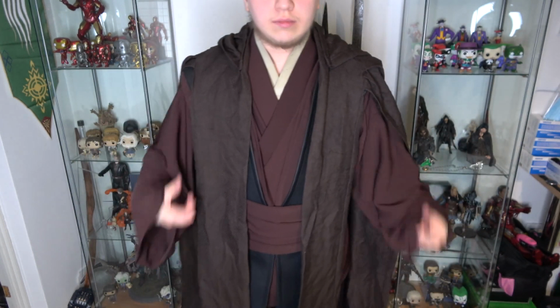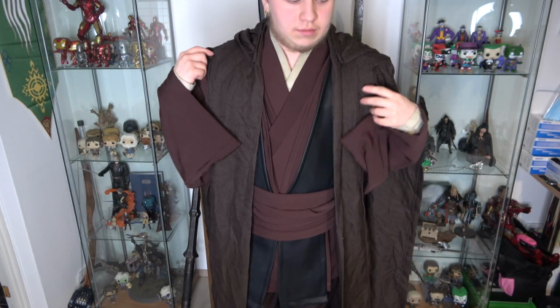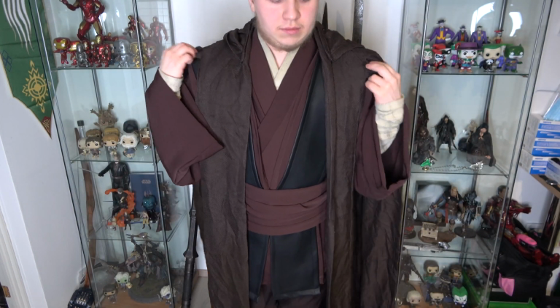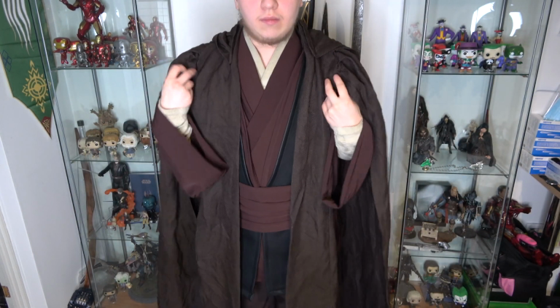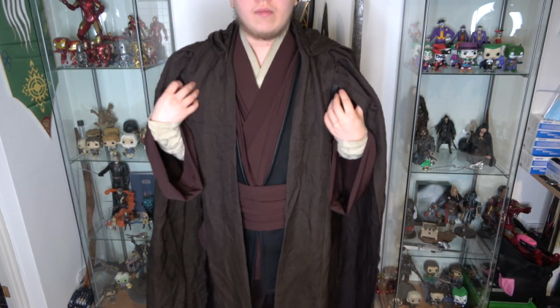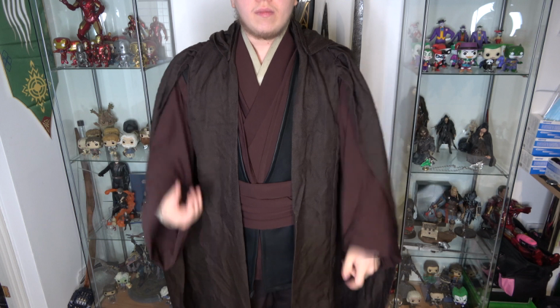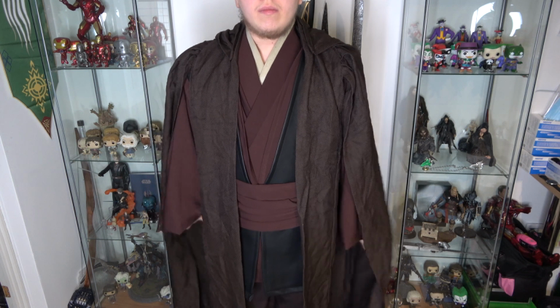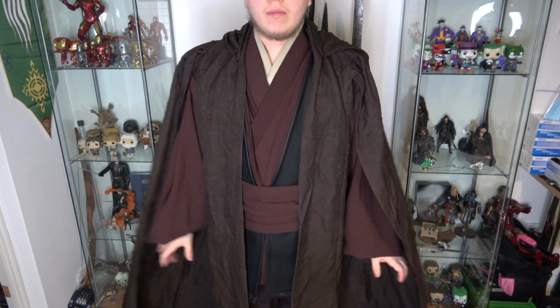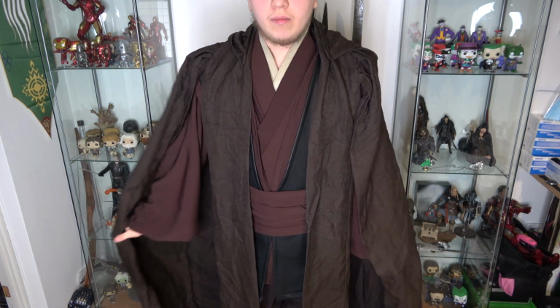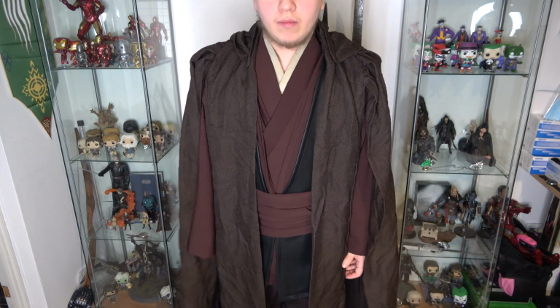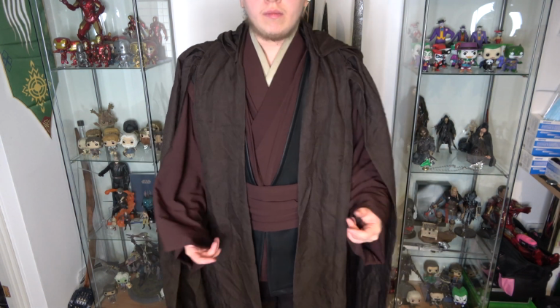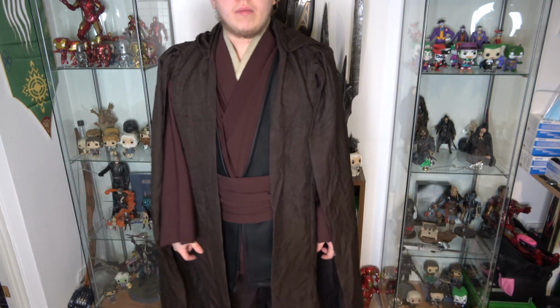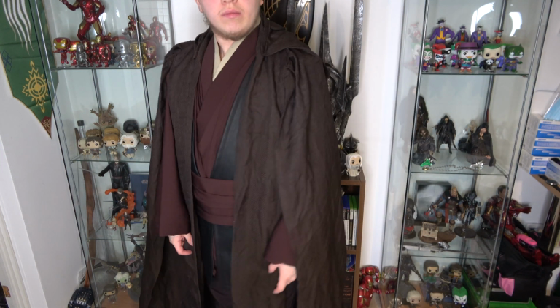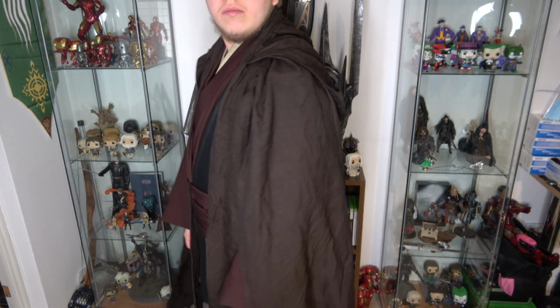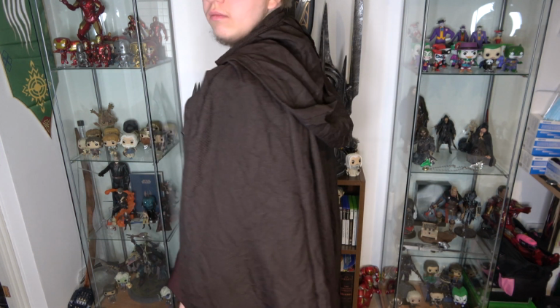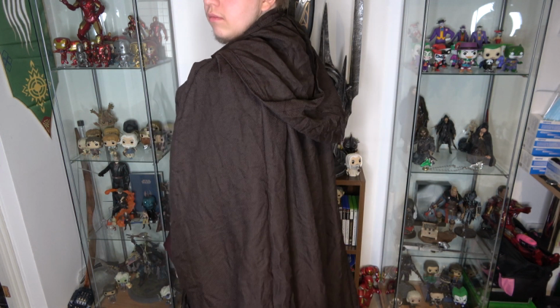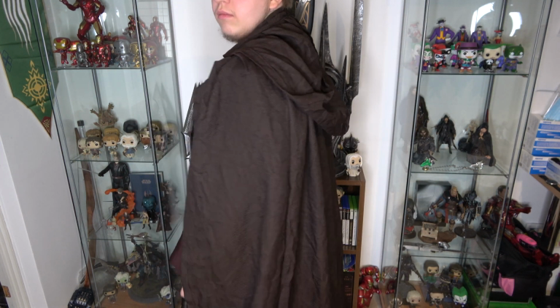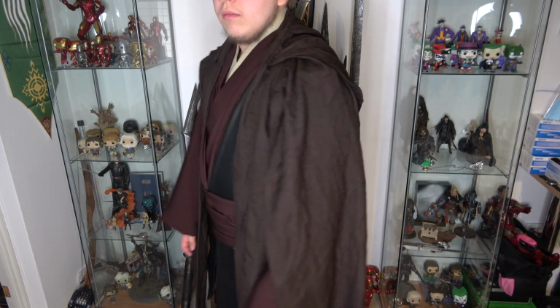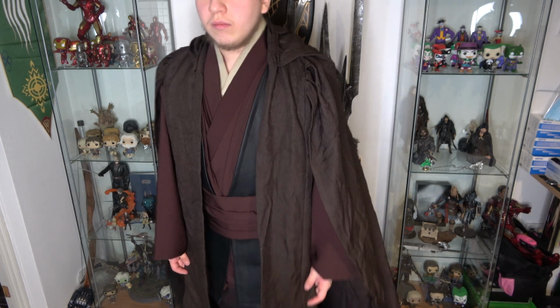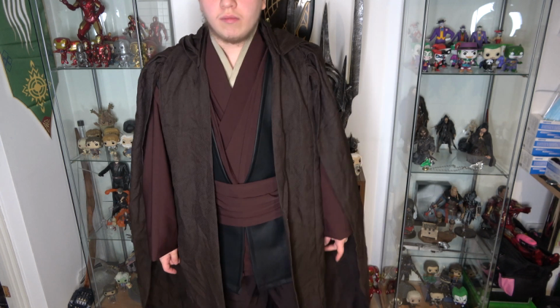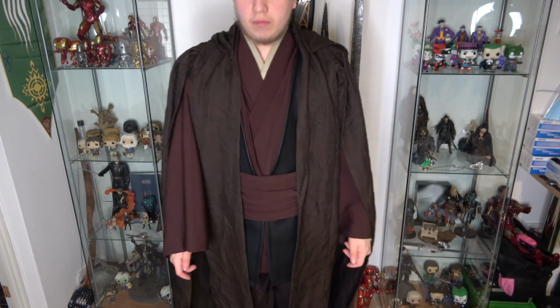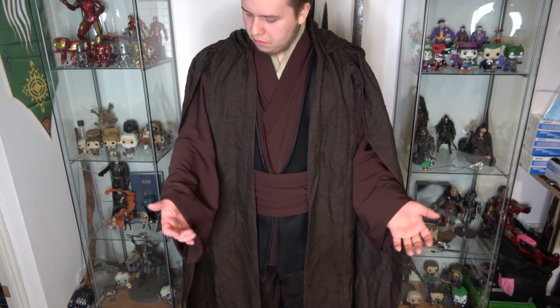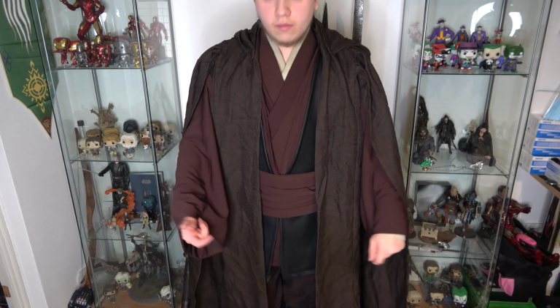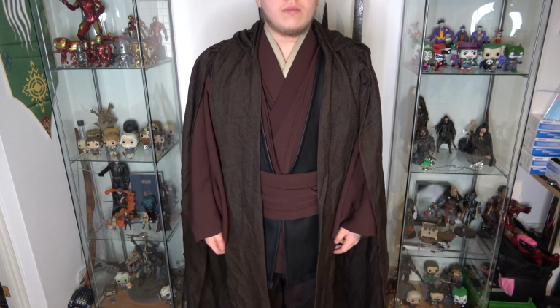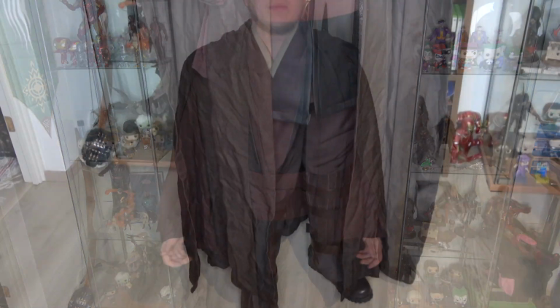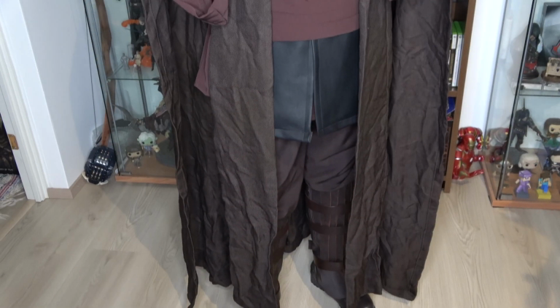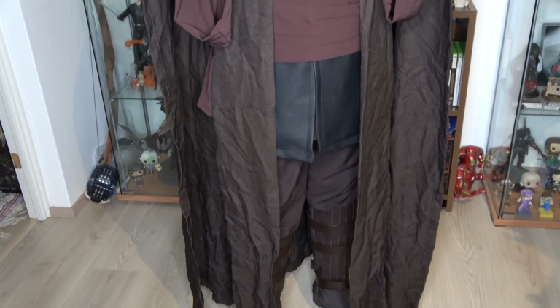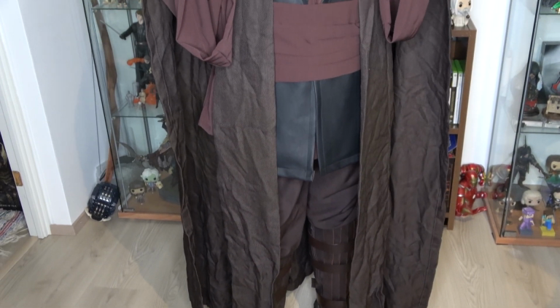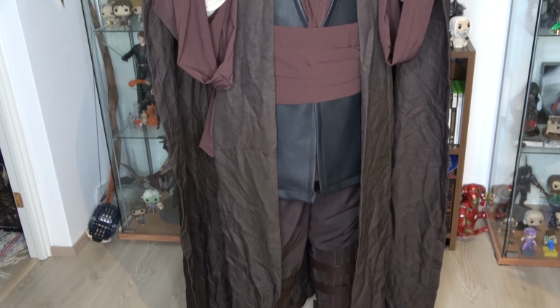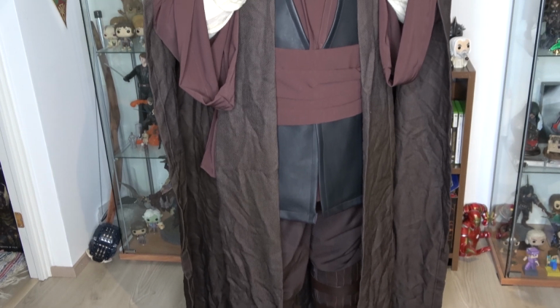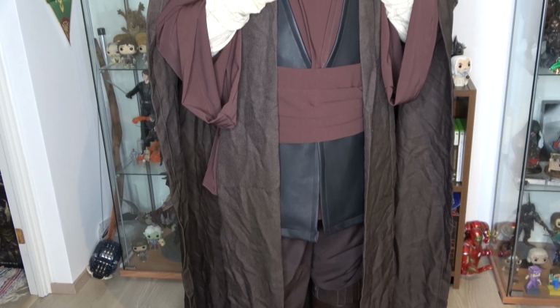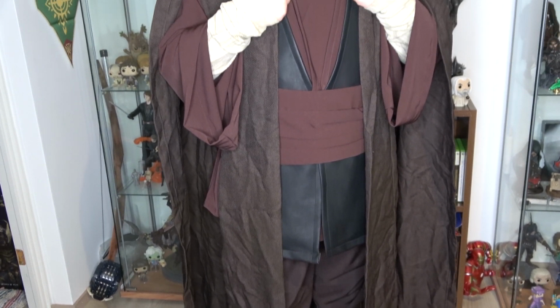I must say I'm really pleased with this — it's so much better than my first version or my second version. Here's a great look at all the parts.